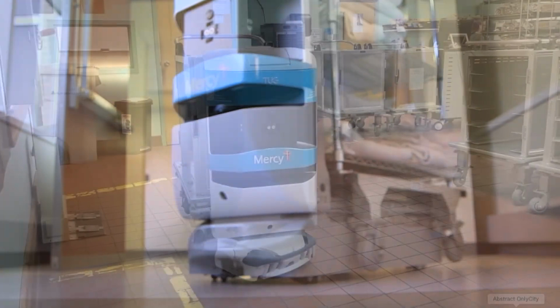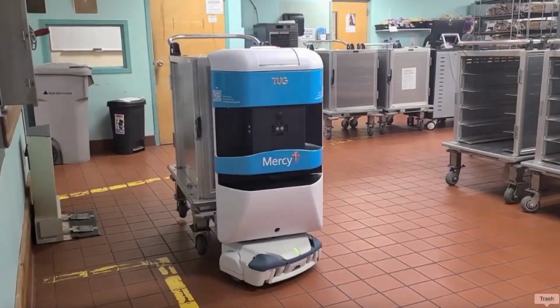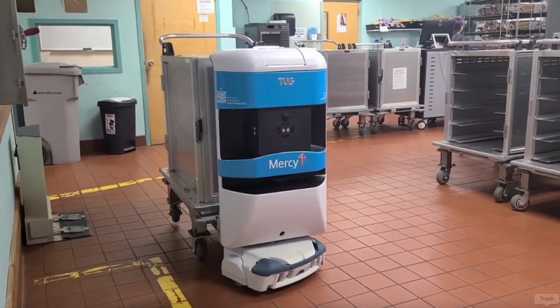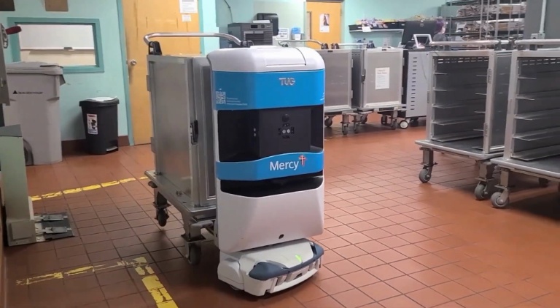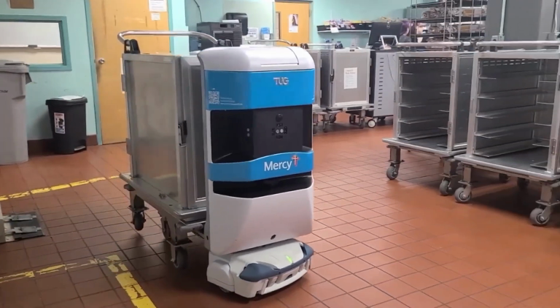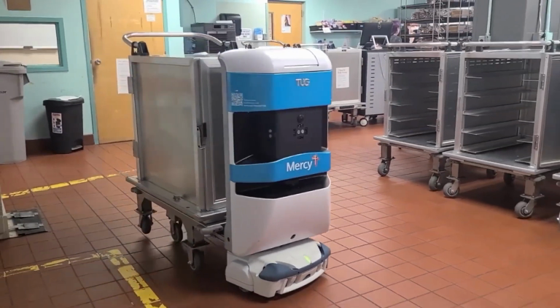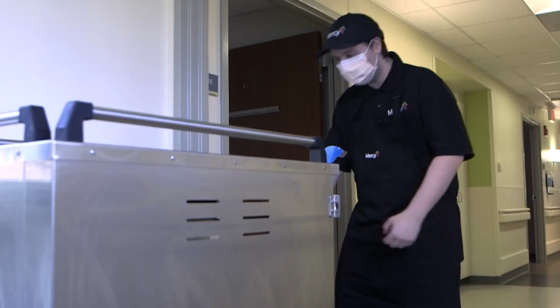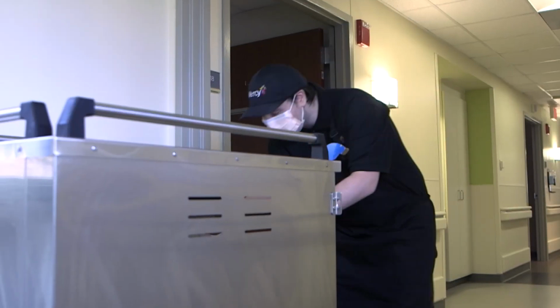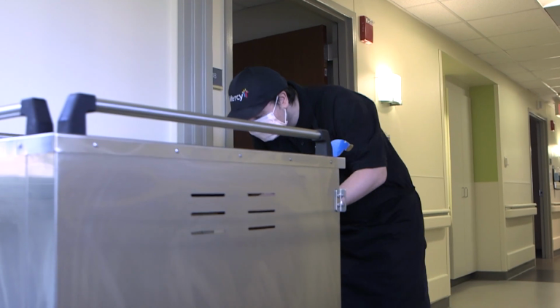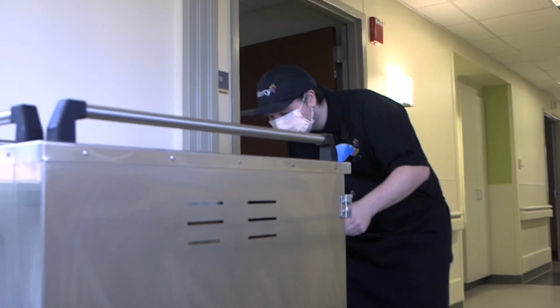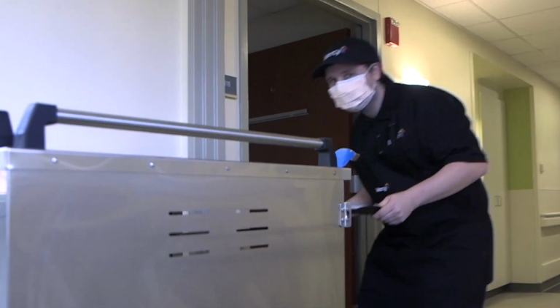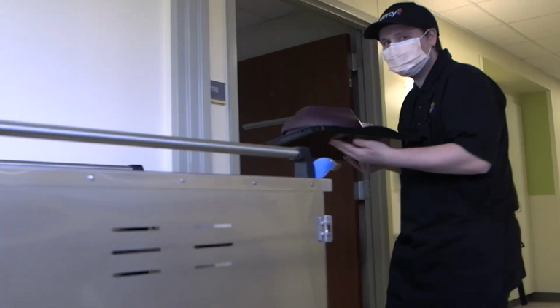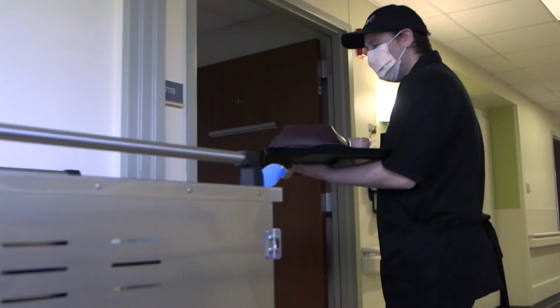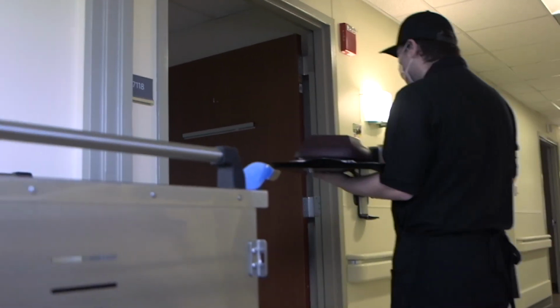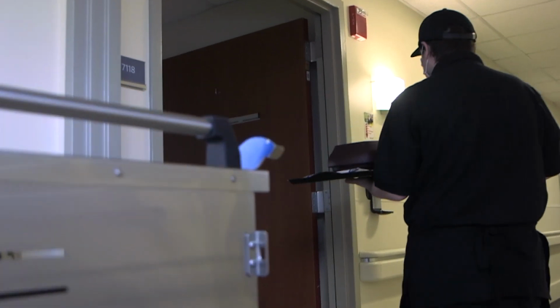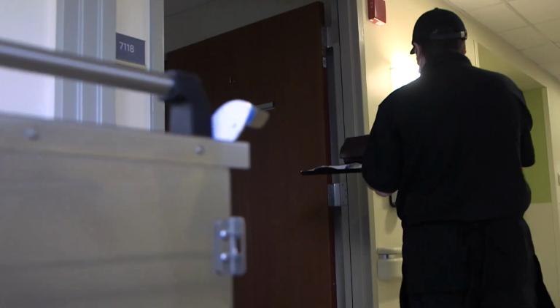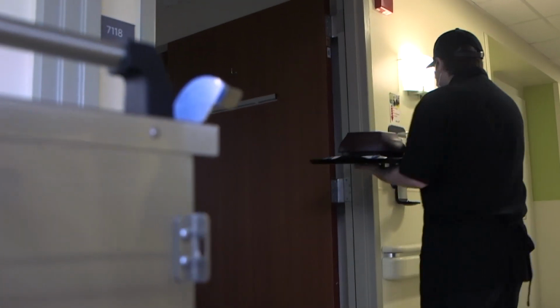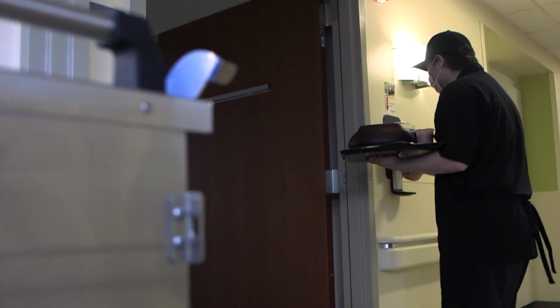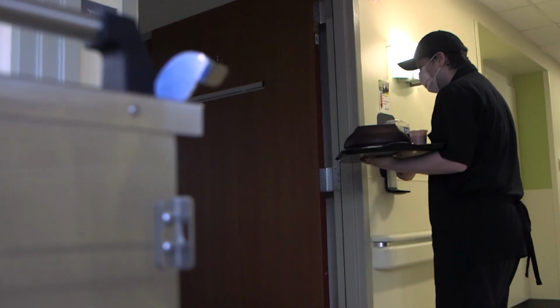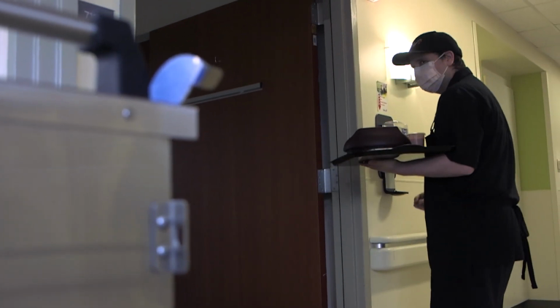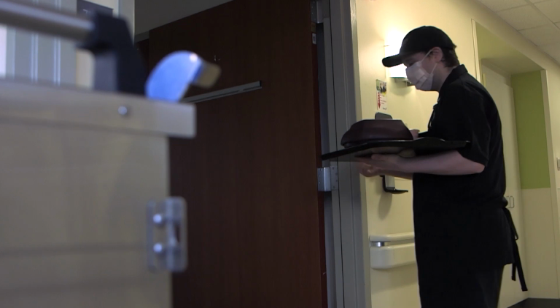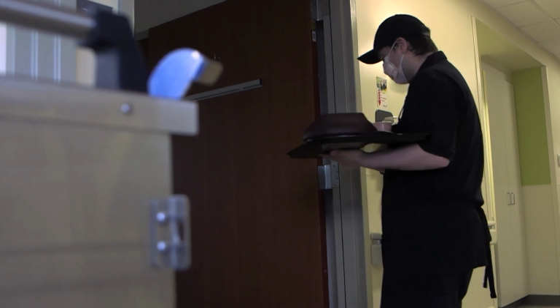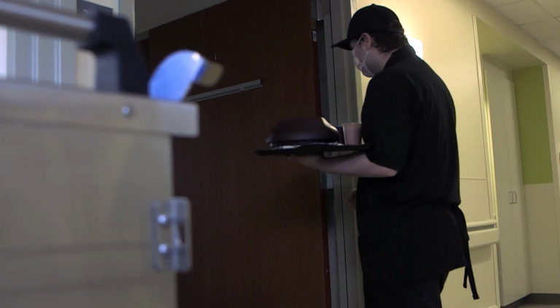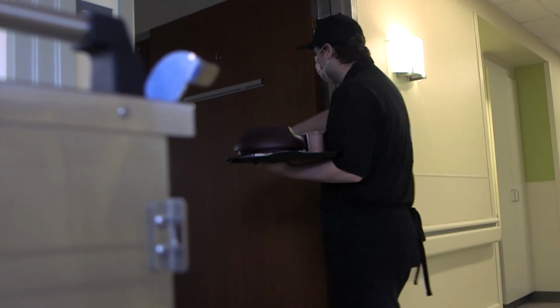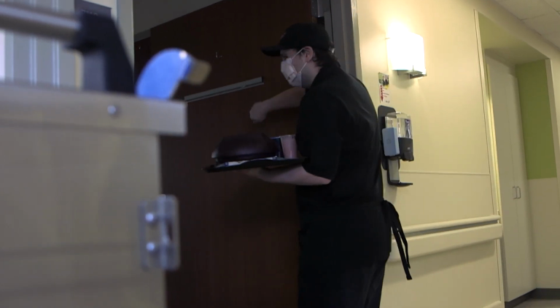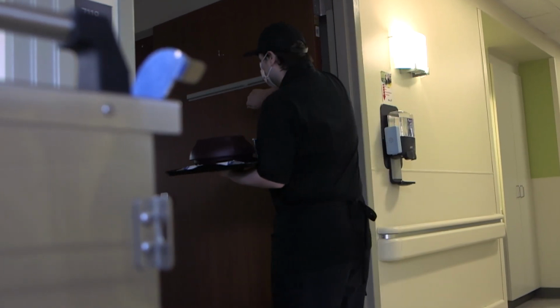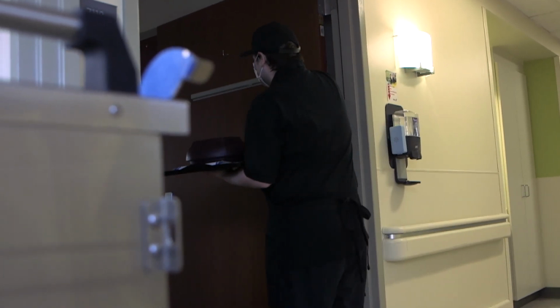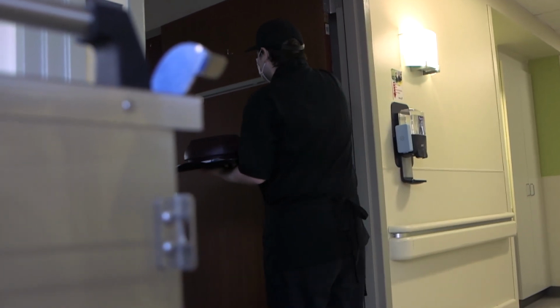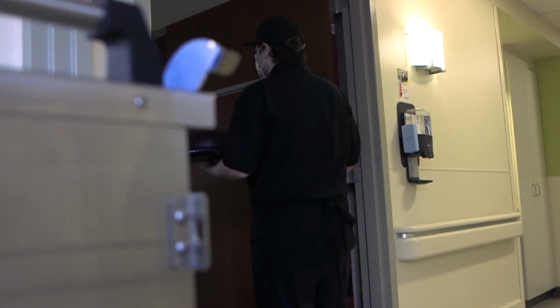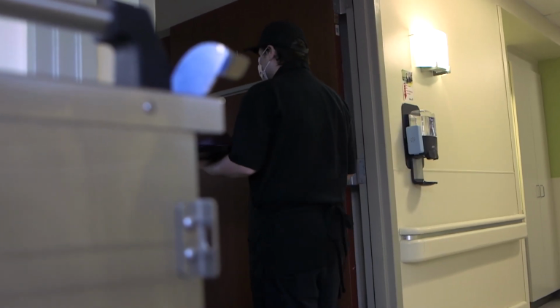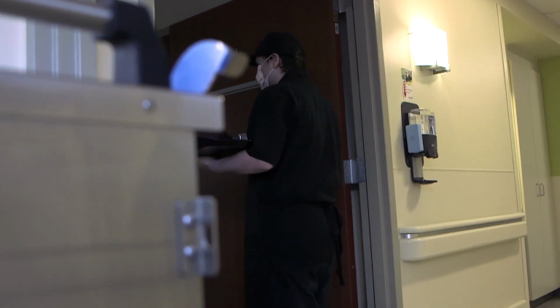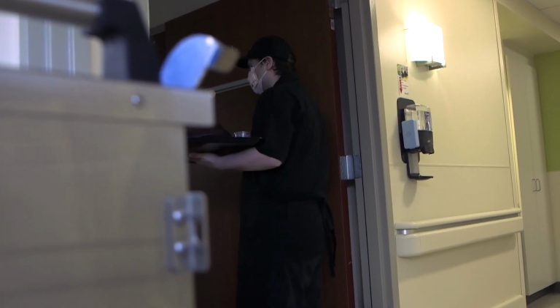Even meals — robots pick up the meals from the kitchen and then deliver them to the nursing units. A patient ambassador stationed on that floor takes the meal trays off the cart that the robot delivered and takes them into the patient.